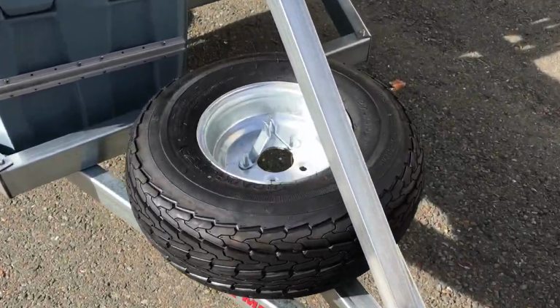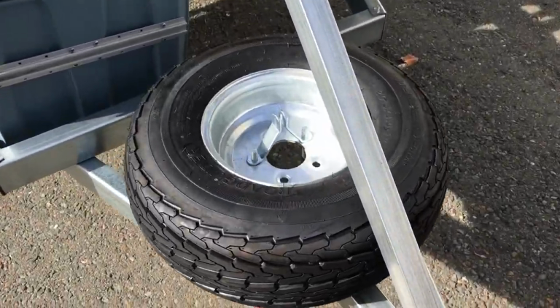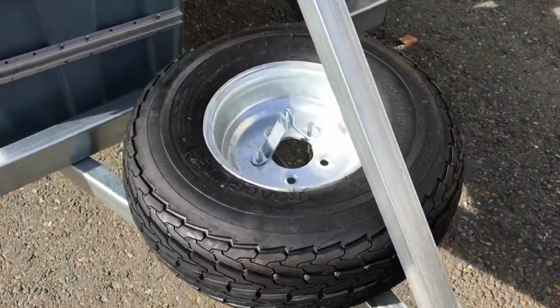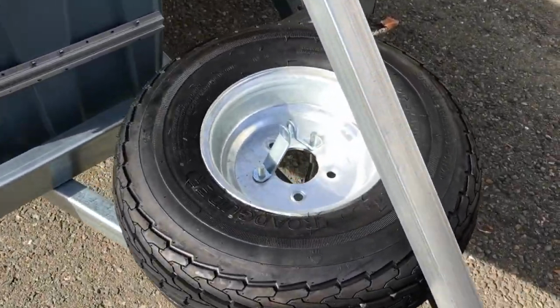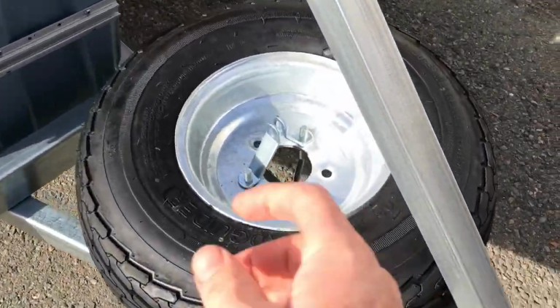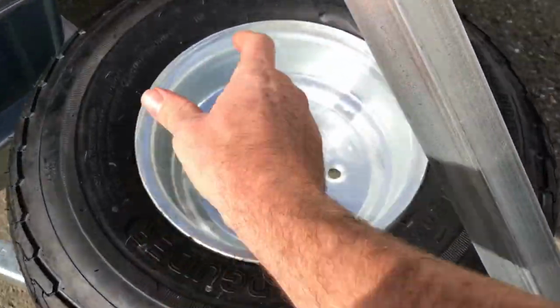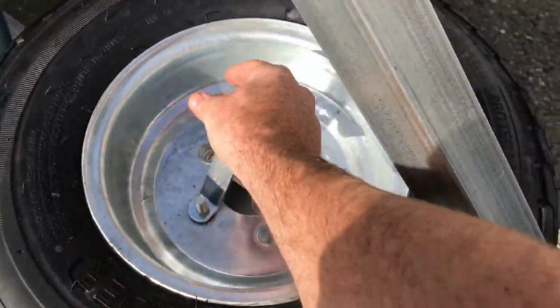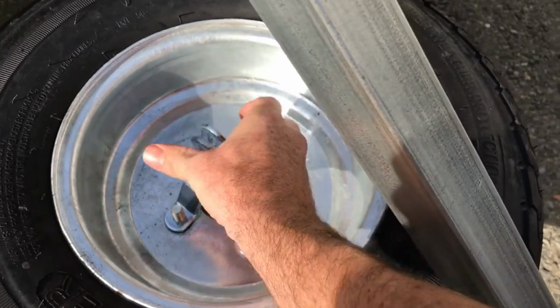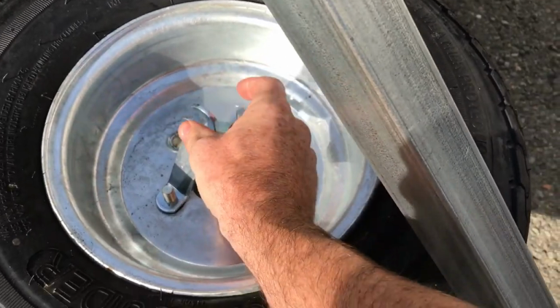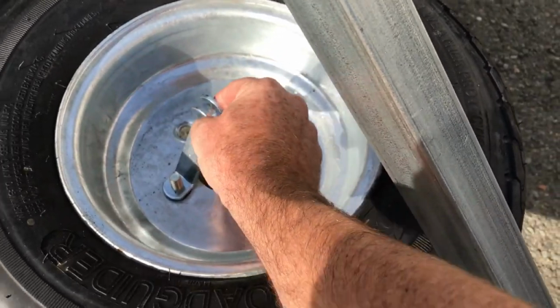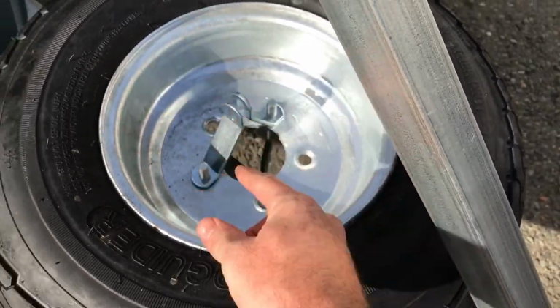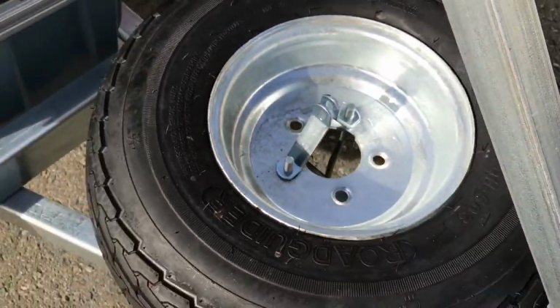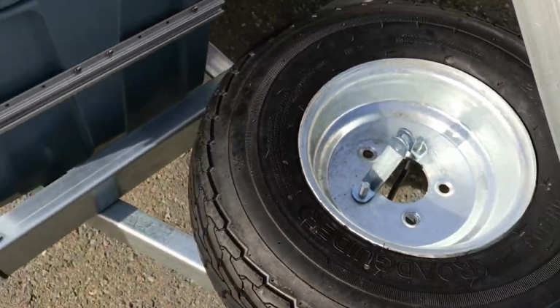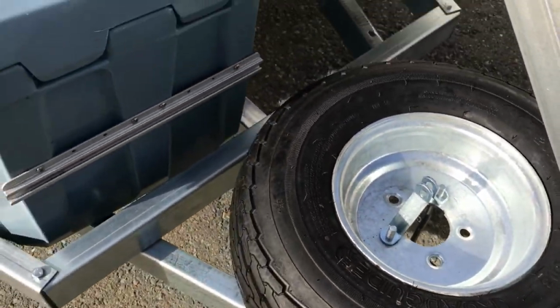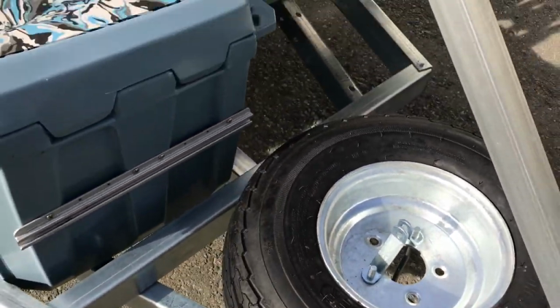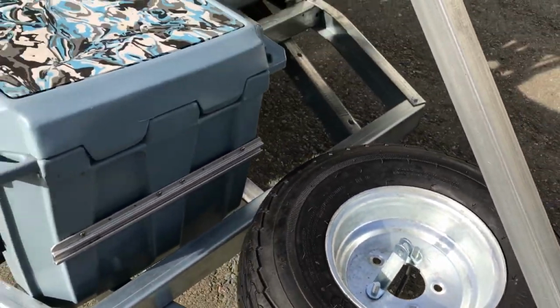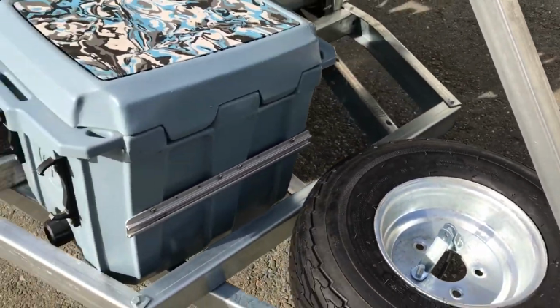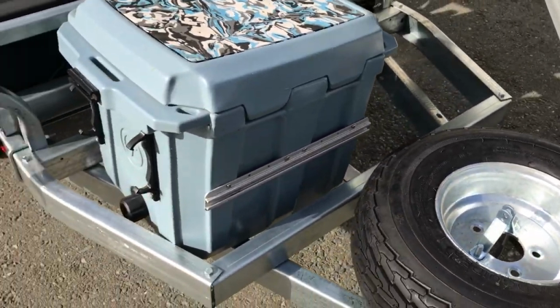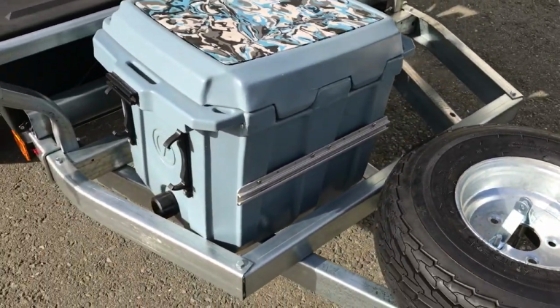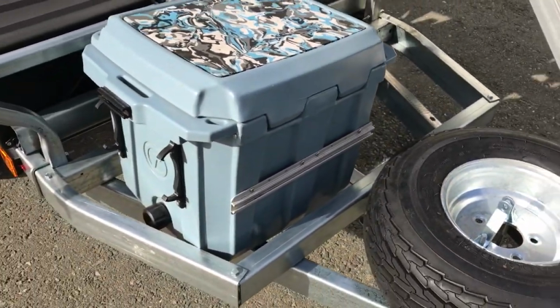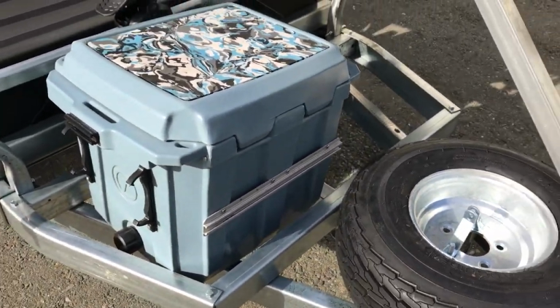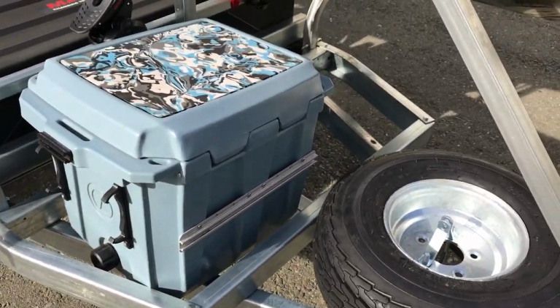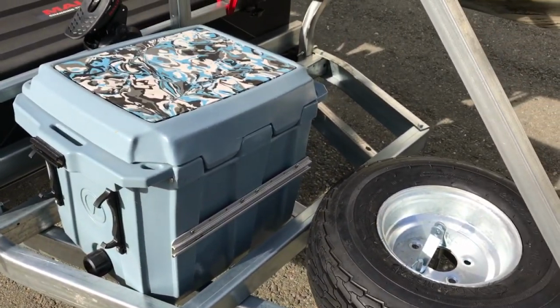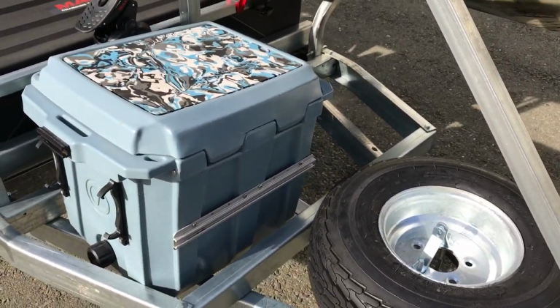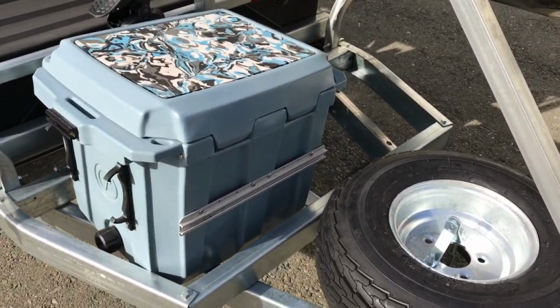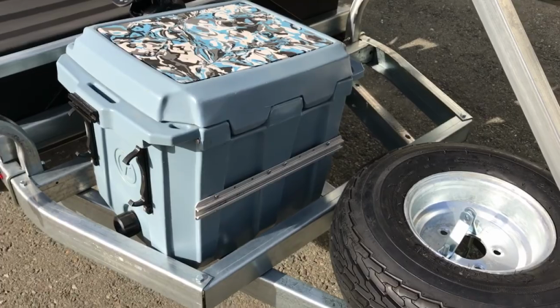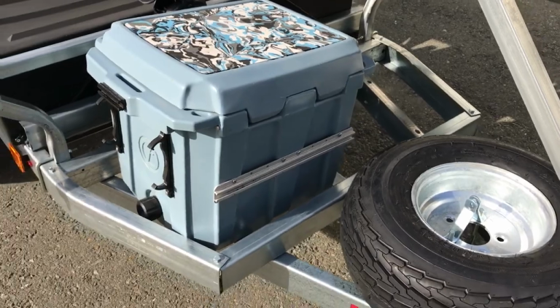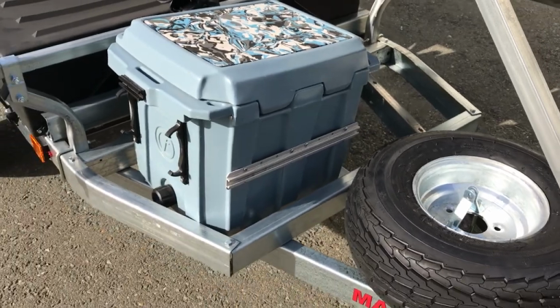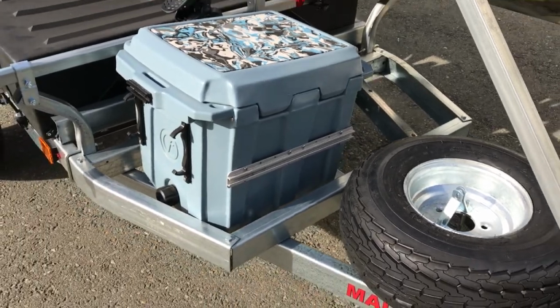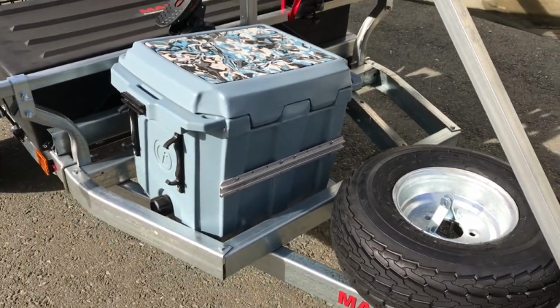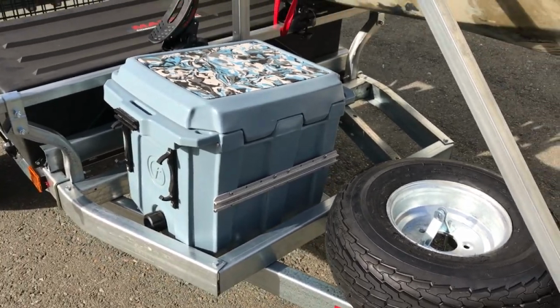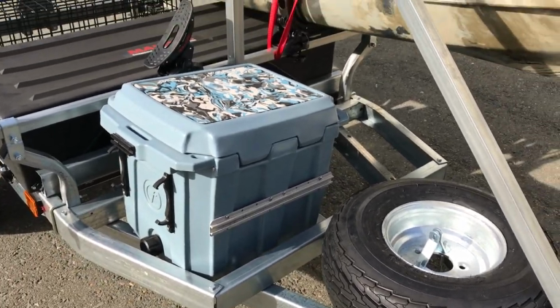Full-size spare tire, lockable, right here. This little front area is set up for additional storage, or you could also strap a cooler in there.